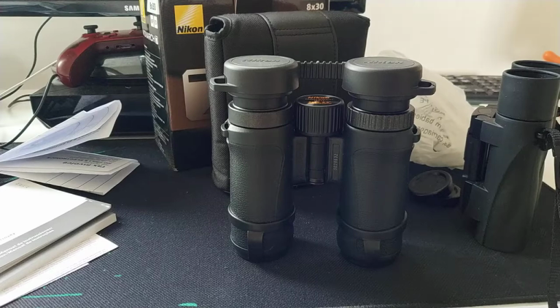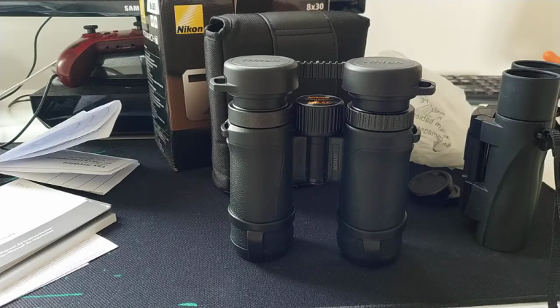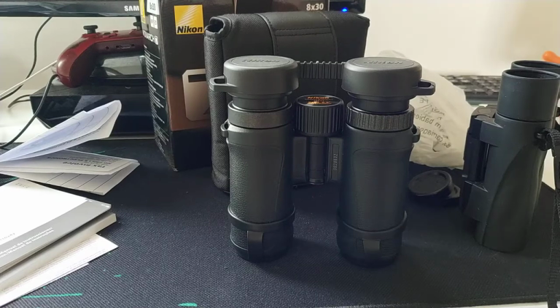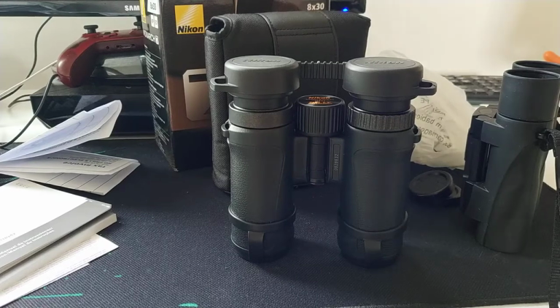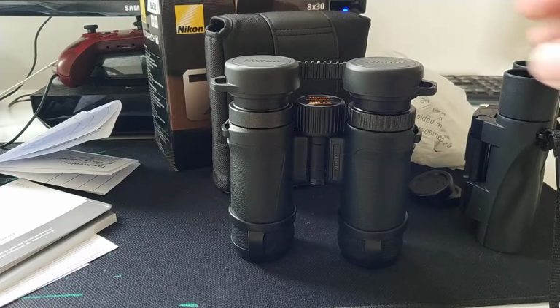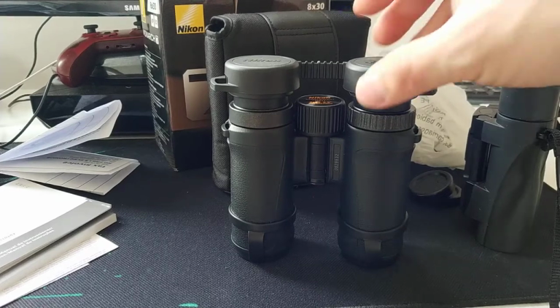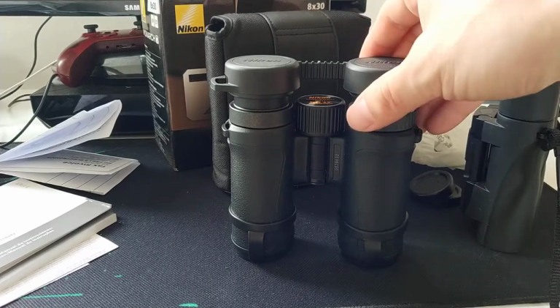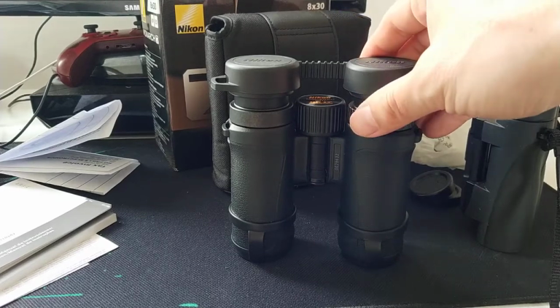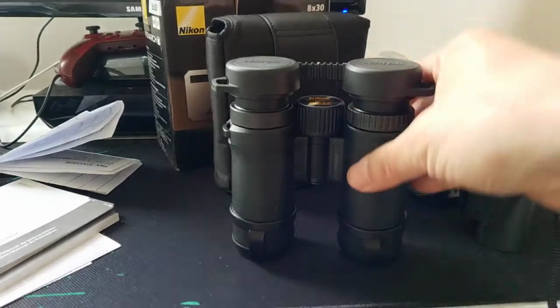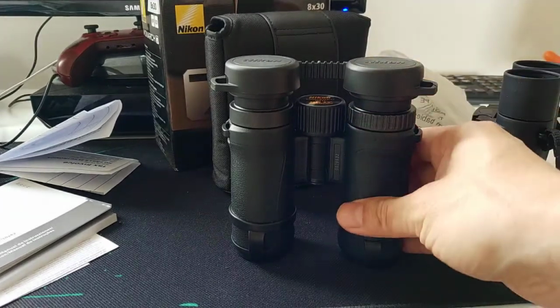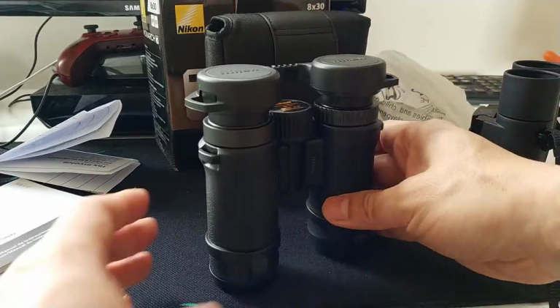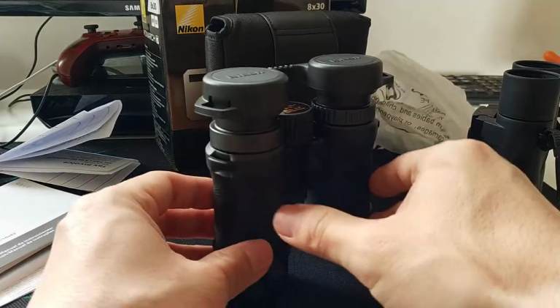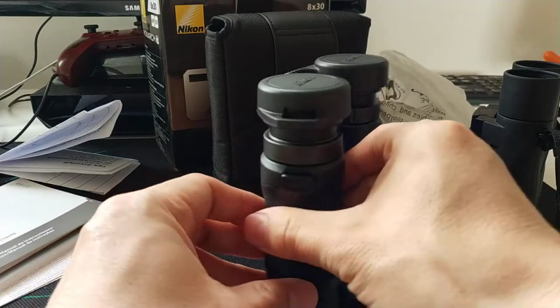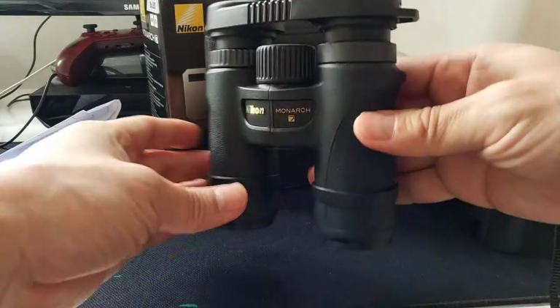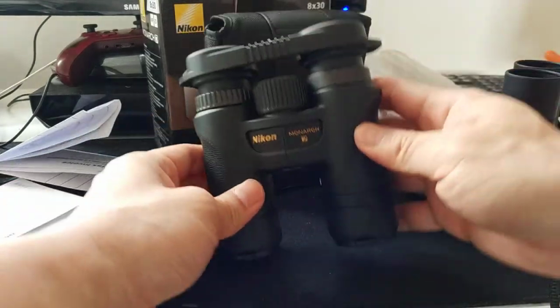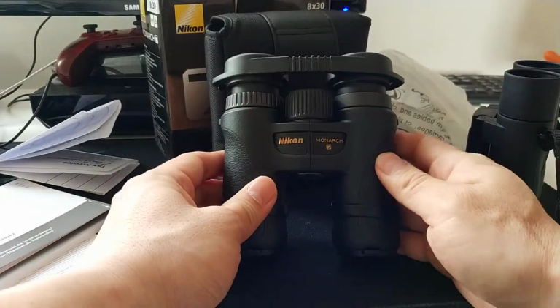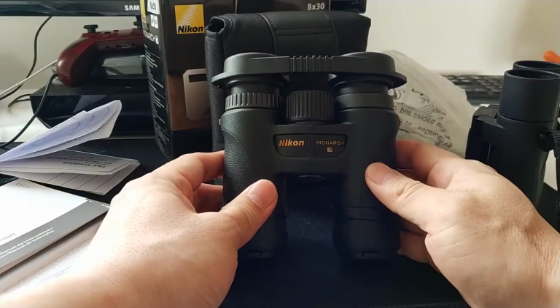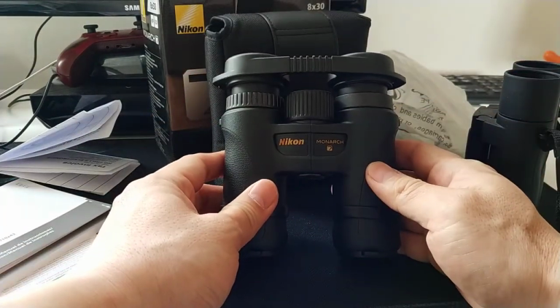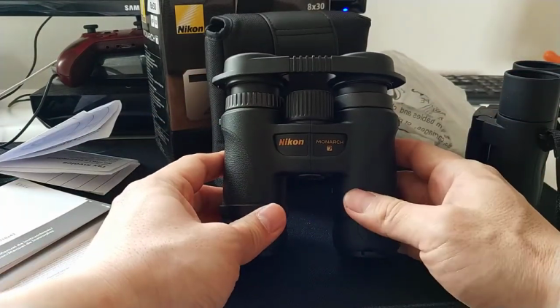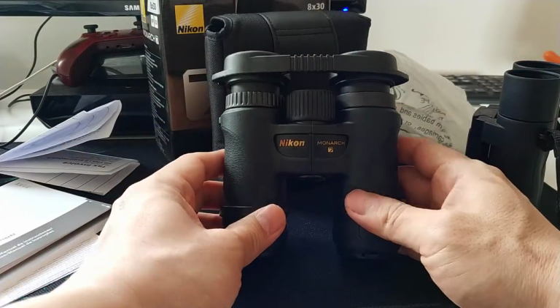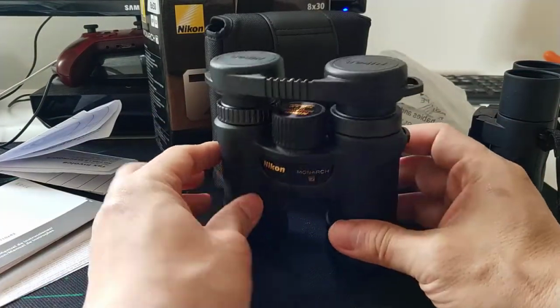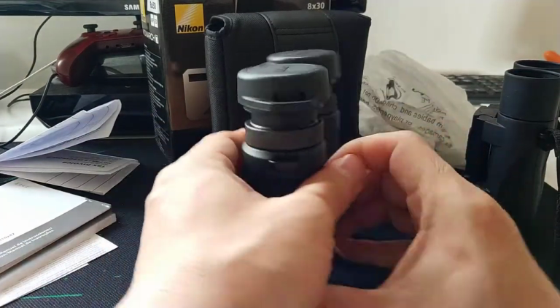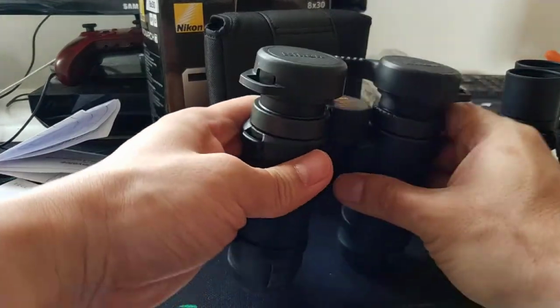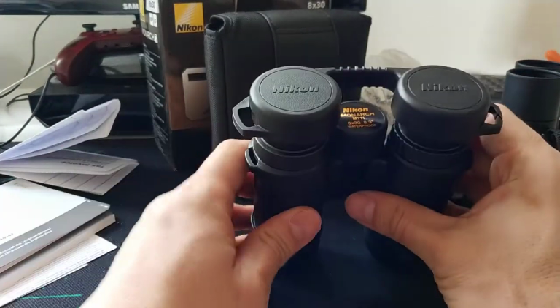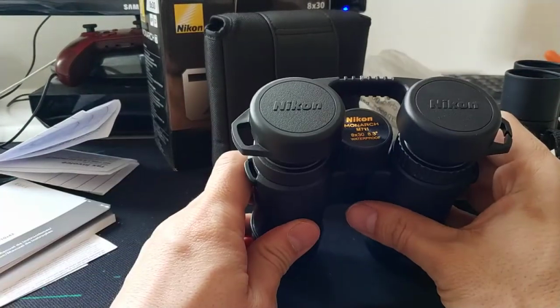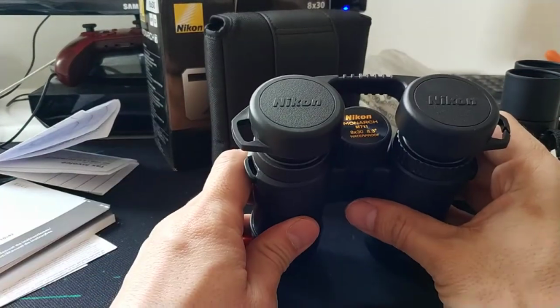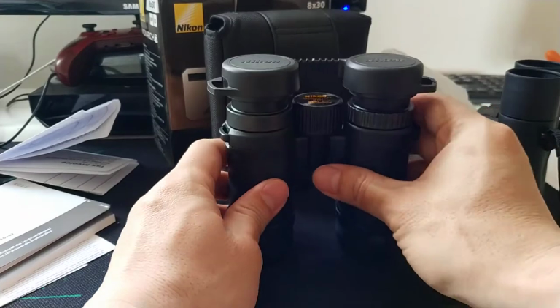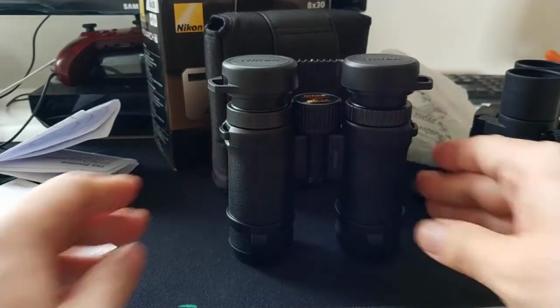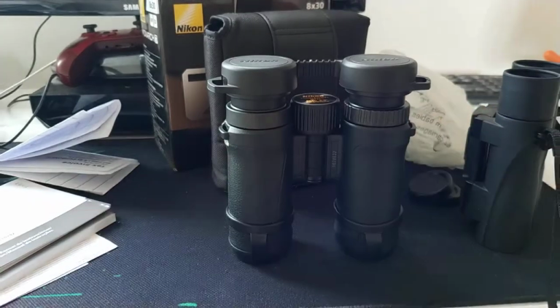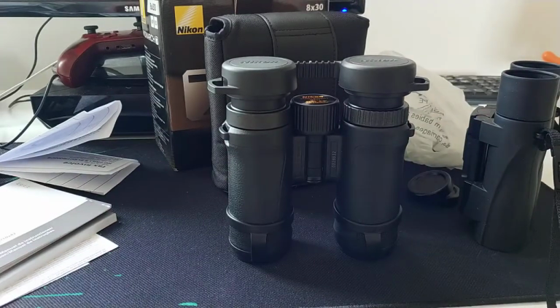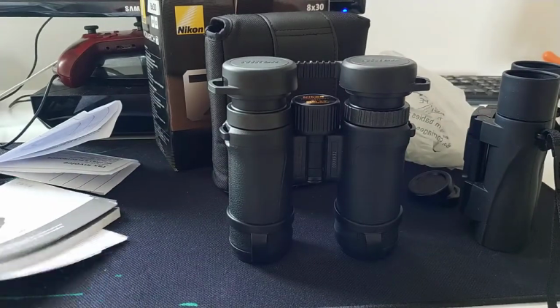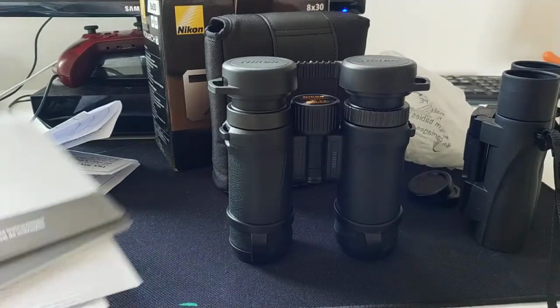Good day, YouTubers. Today I'm going to do a short review about my new binocular, the Nikon Monarch 7 8x30. It's very short, so I'm going to make it quick.